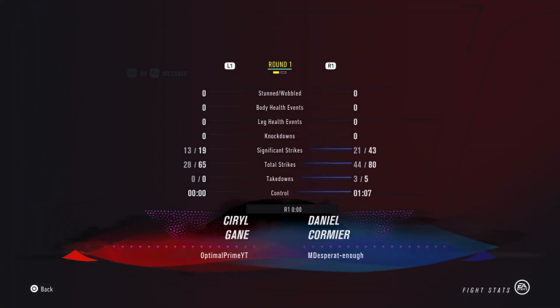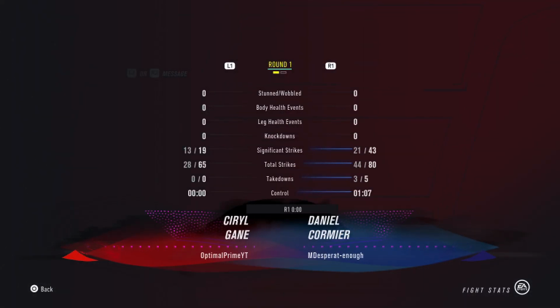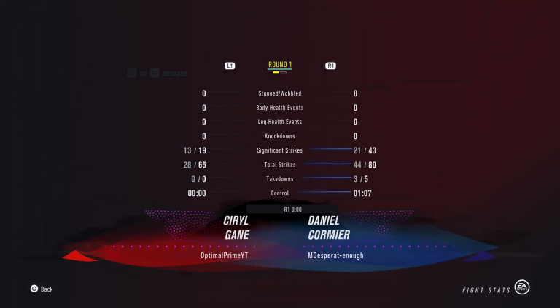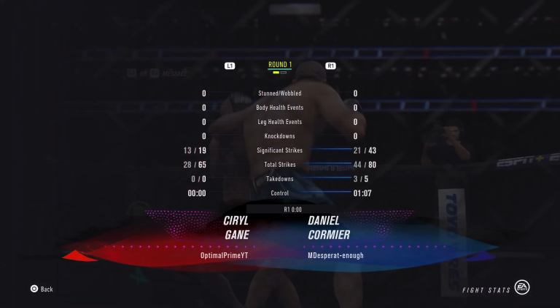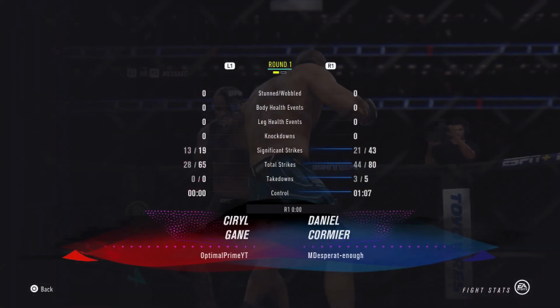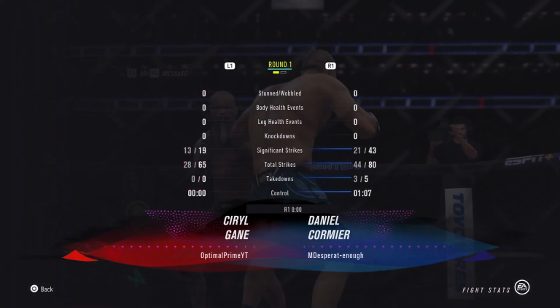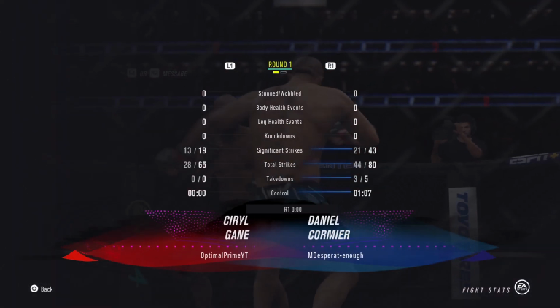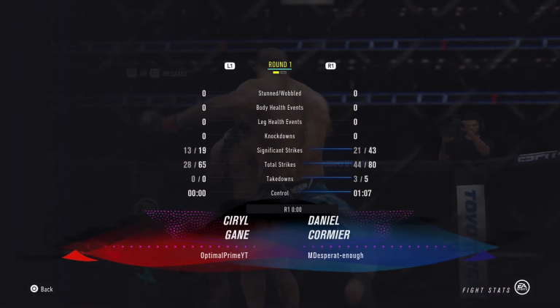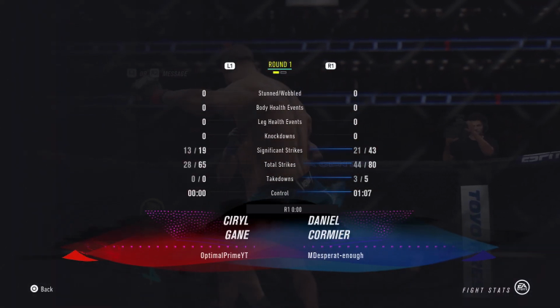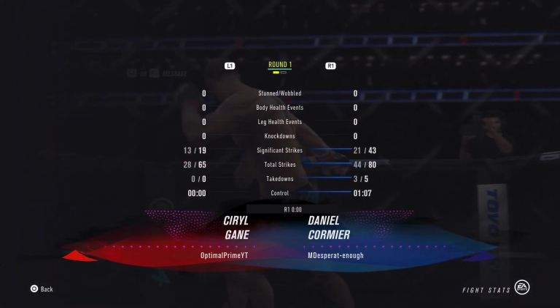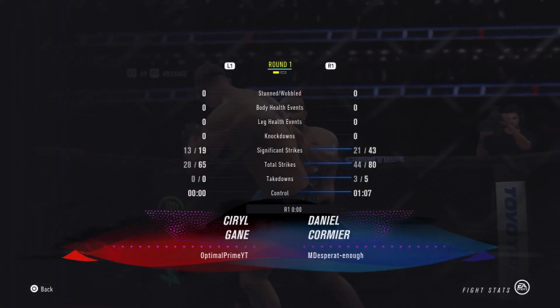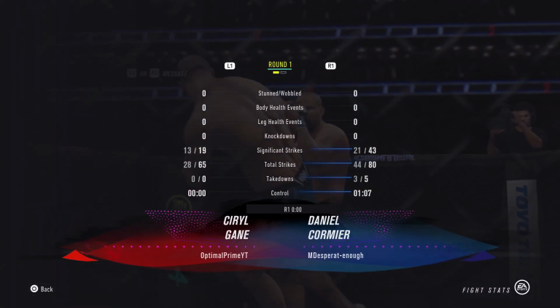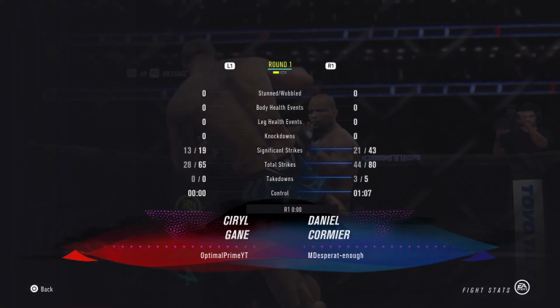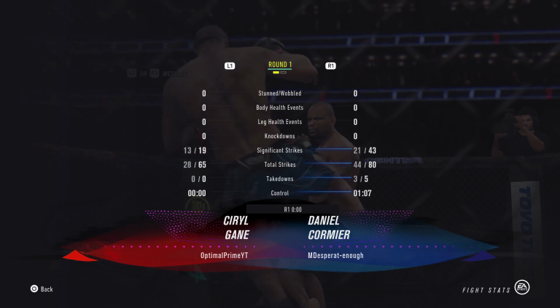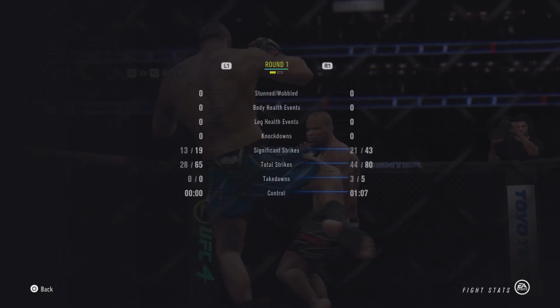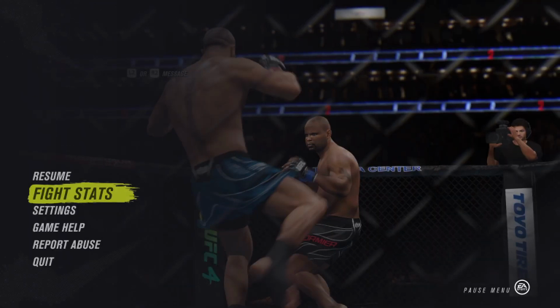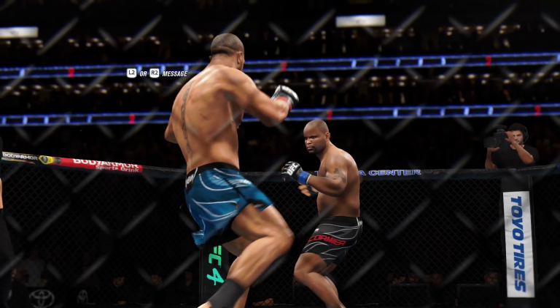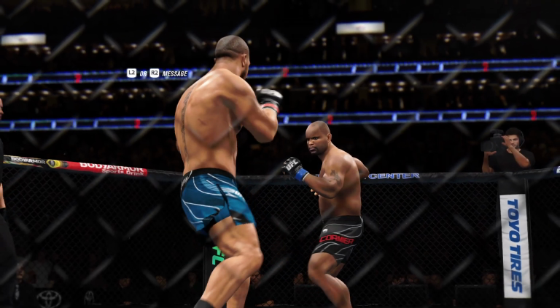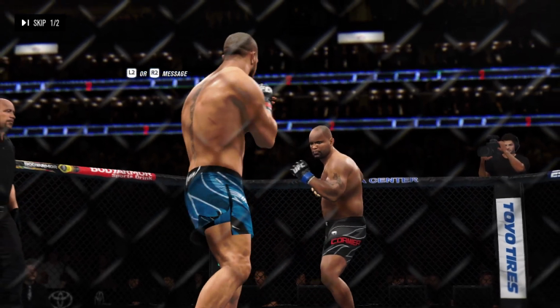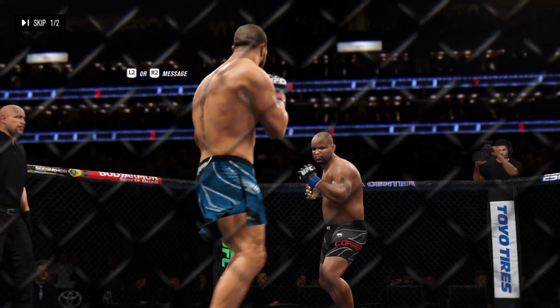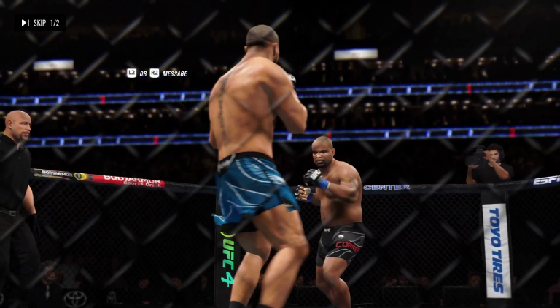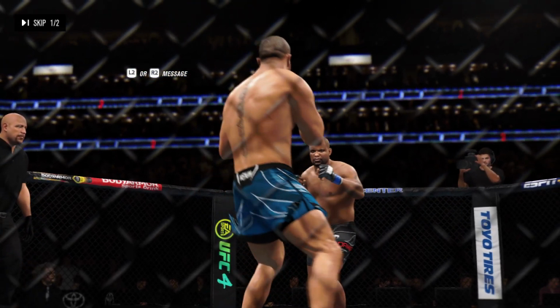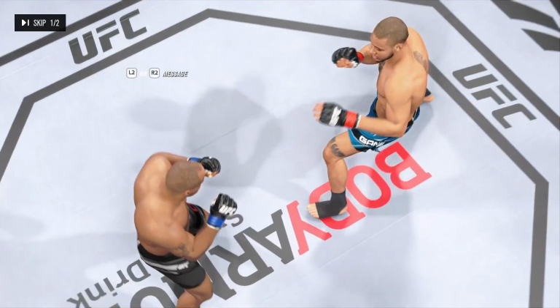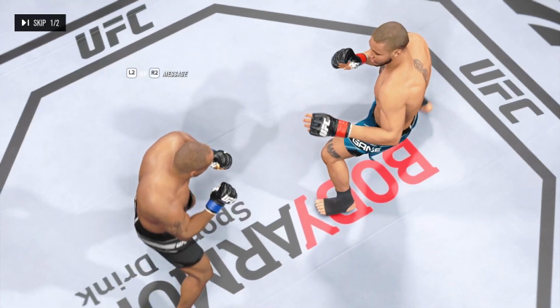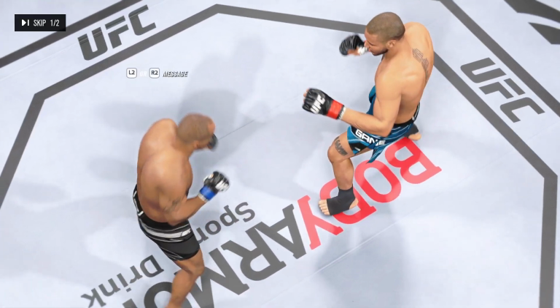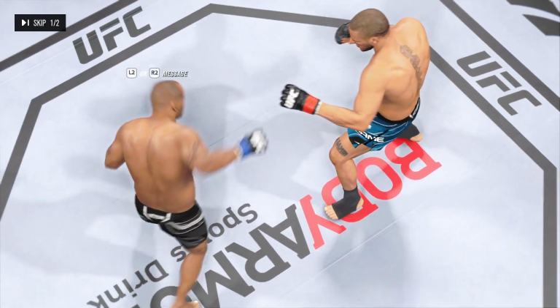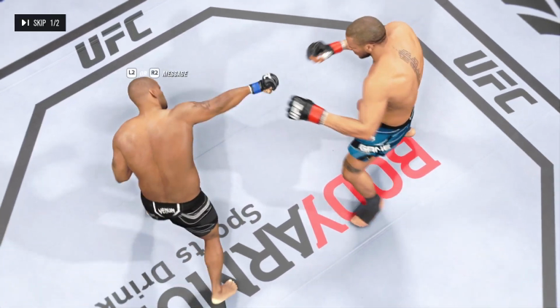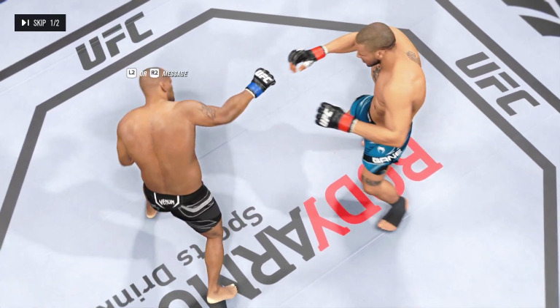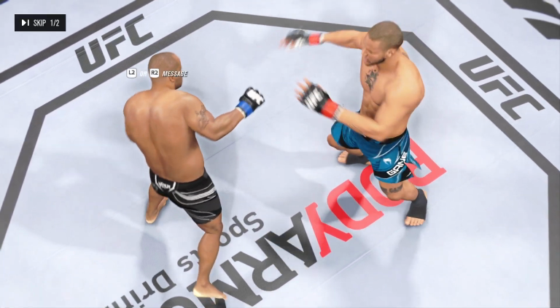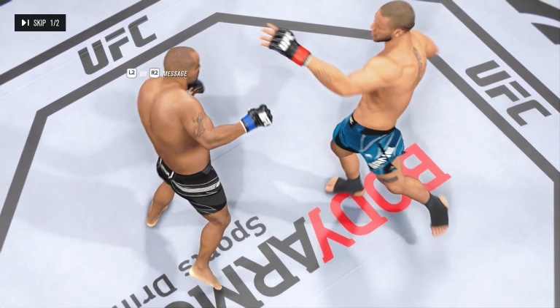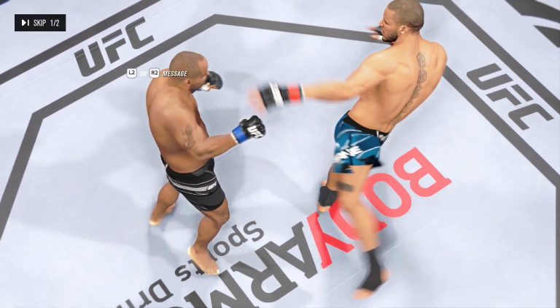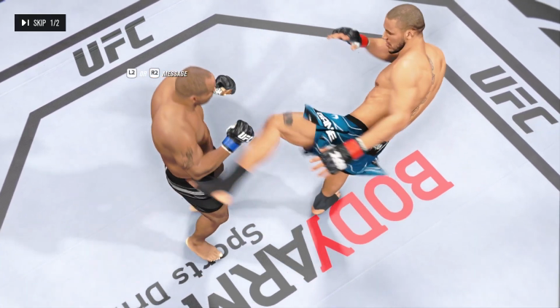Let's take a look back at some of the replays. If you like the kicking game, that was the round for you. He used his kicks beautifully — managed distance, managed...